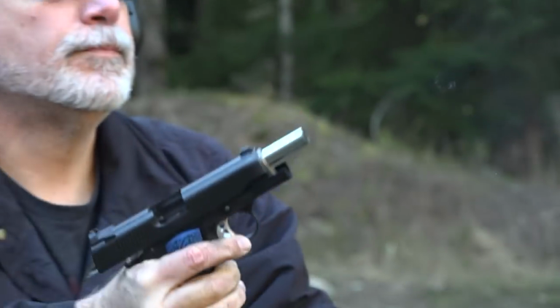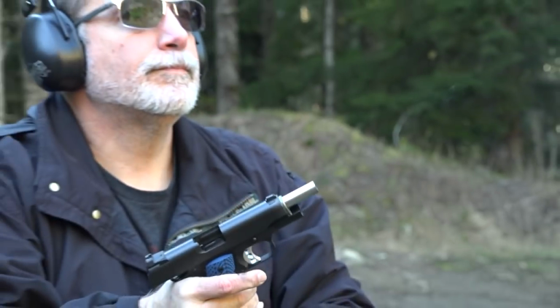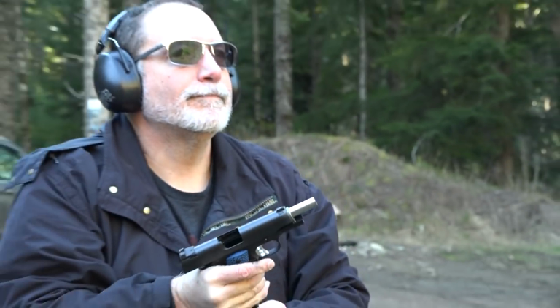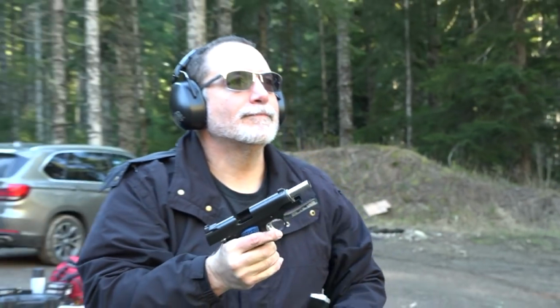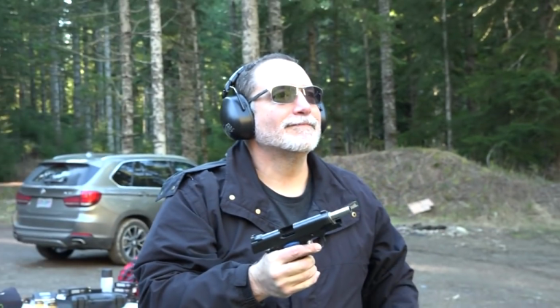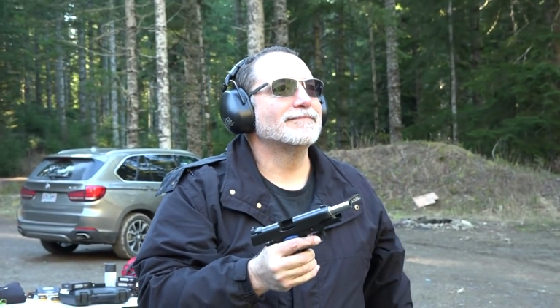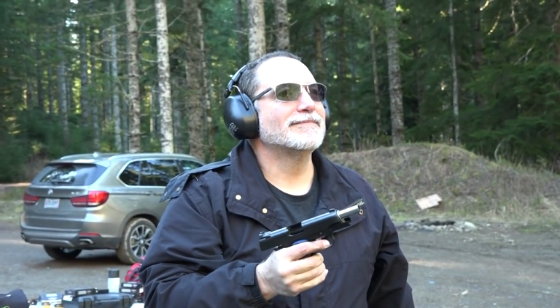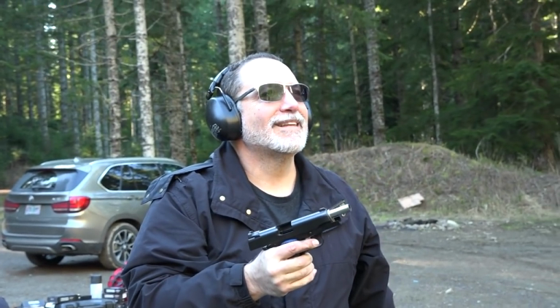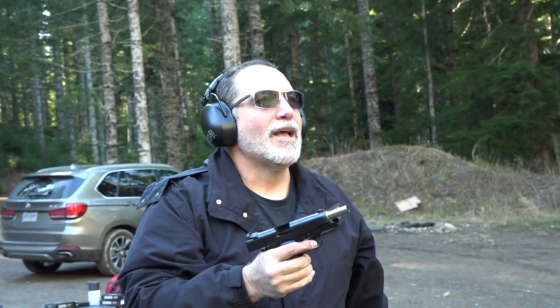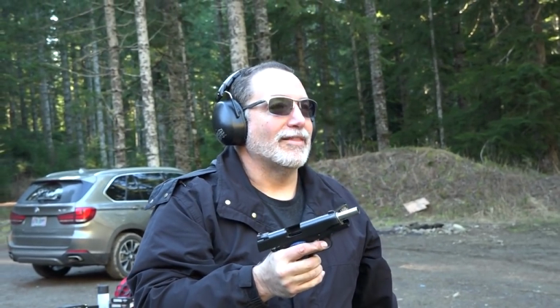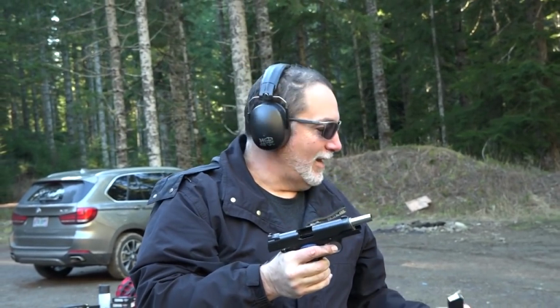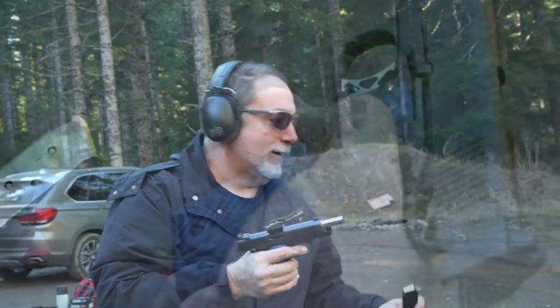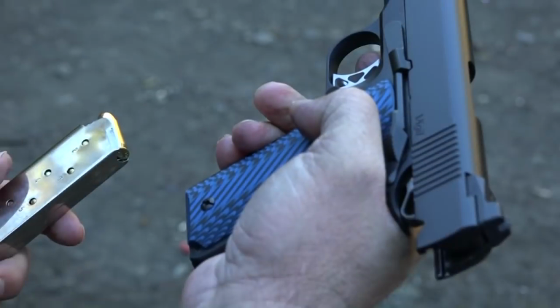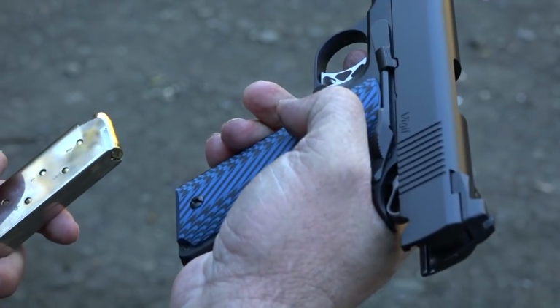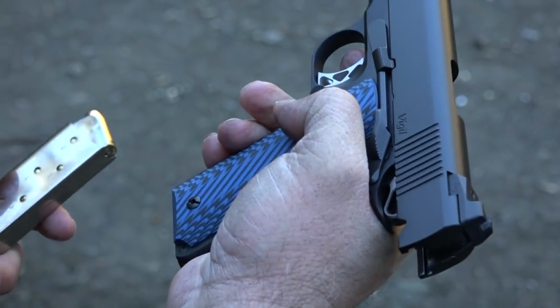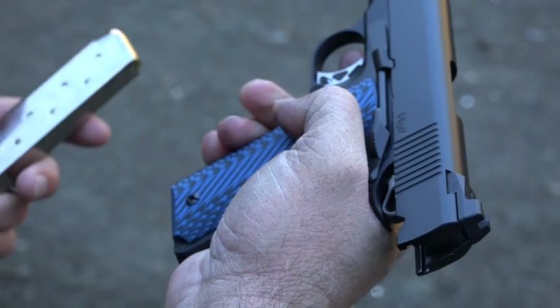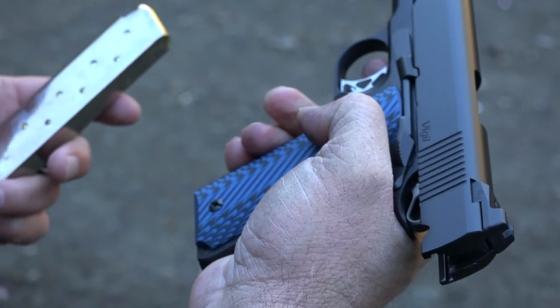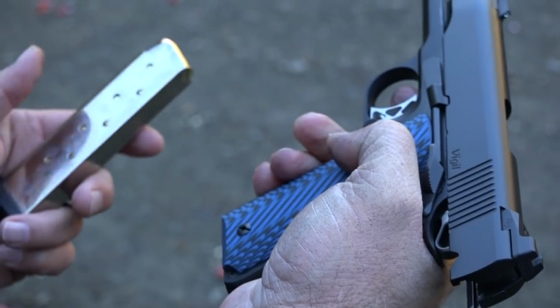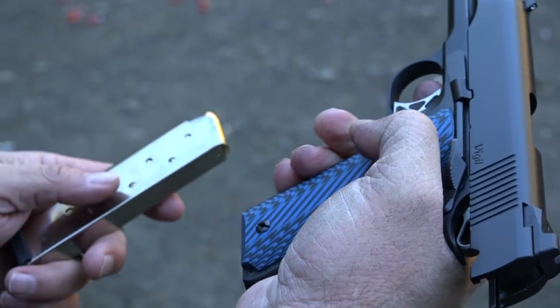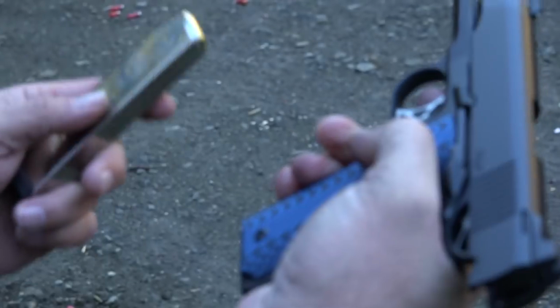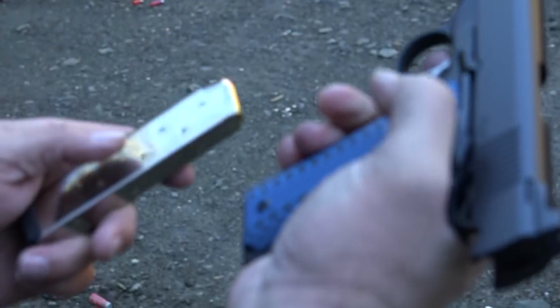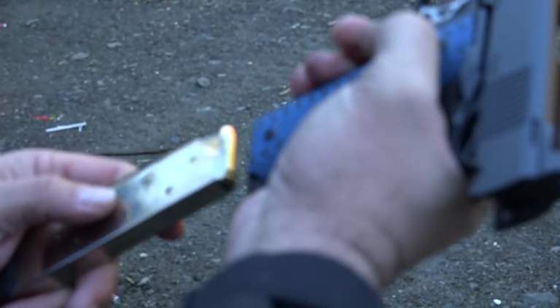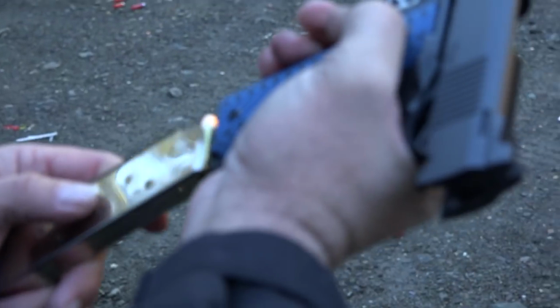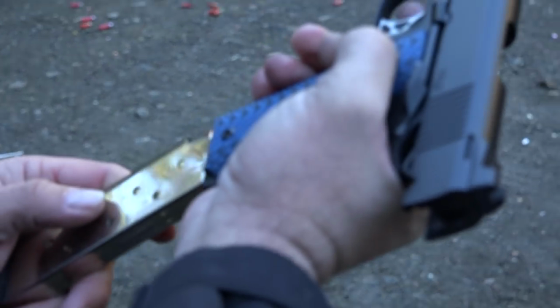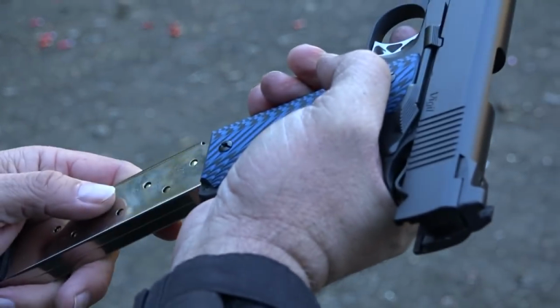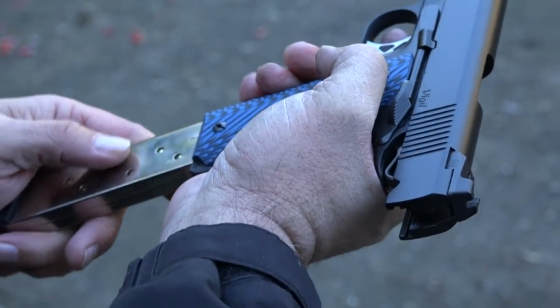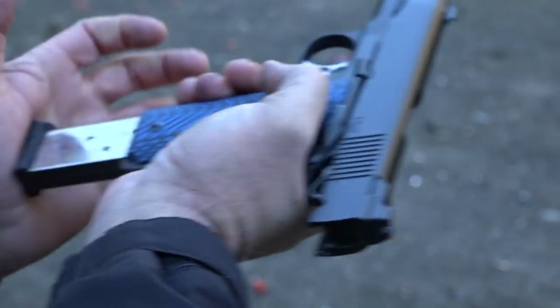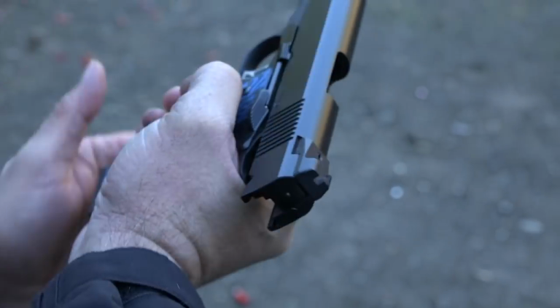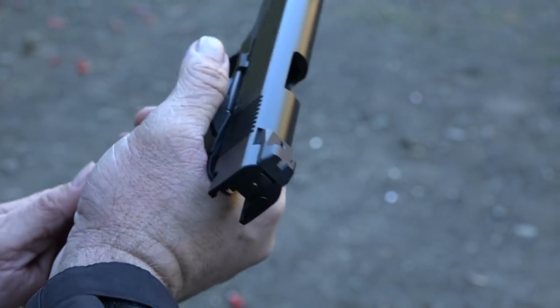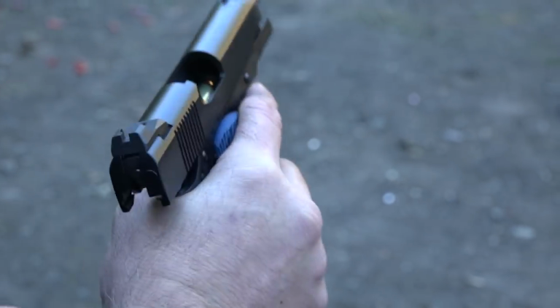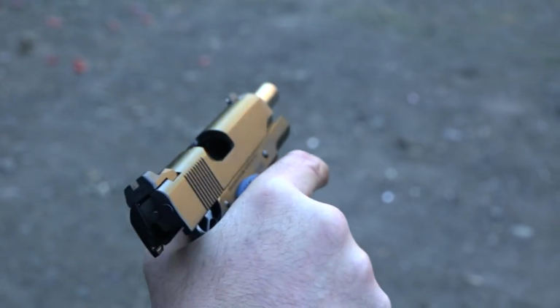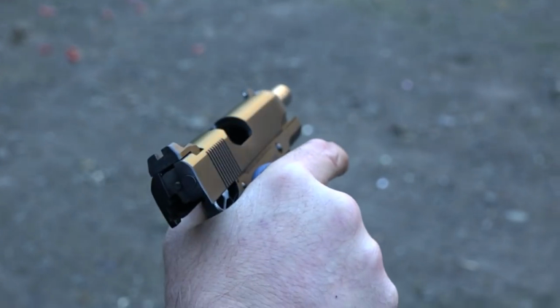You felt the last round leave the follower, didn't you? I had three headshots going really close and then I pulled one to the left down there. But this thing is accurate.